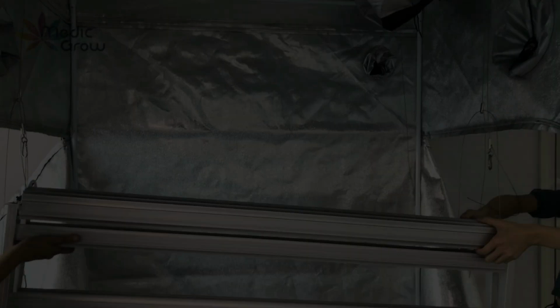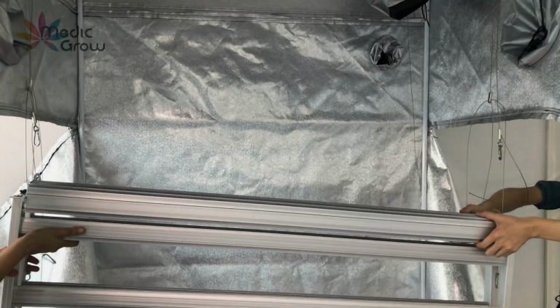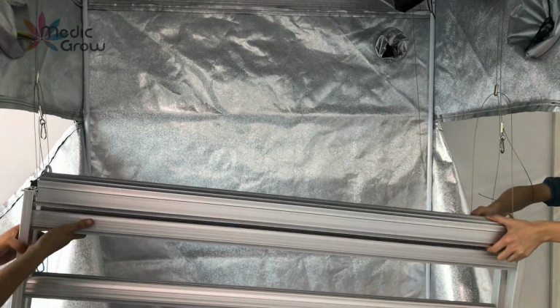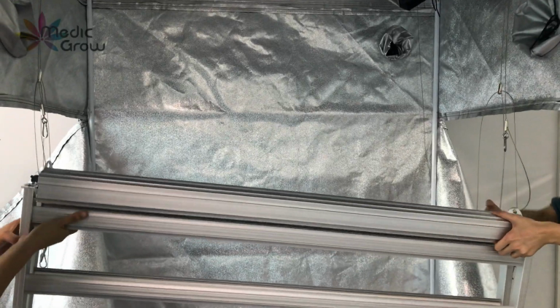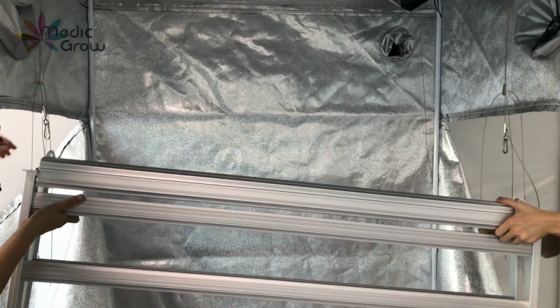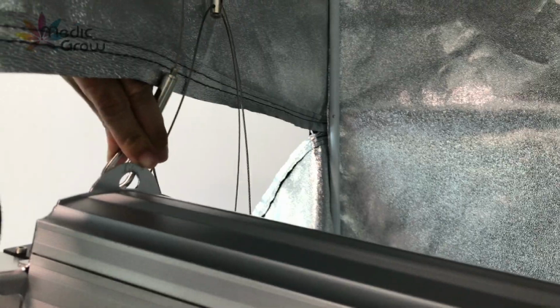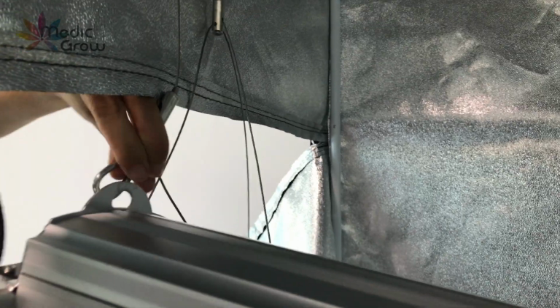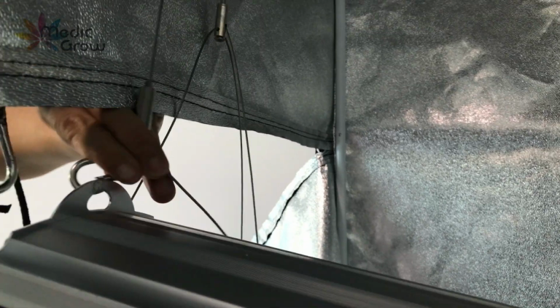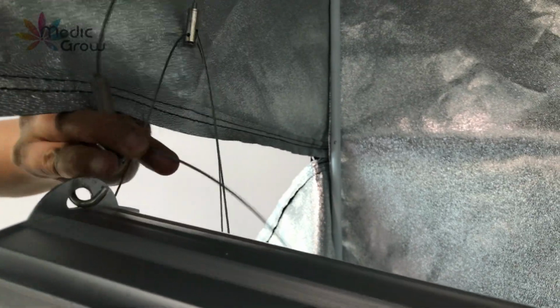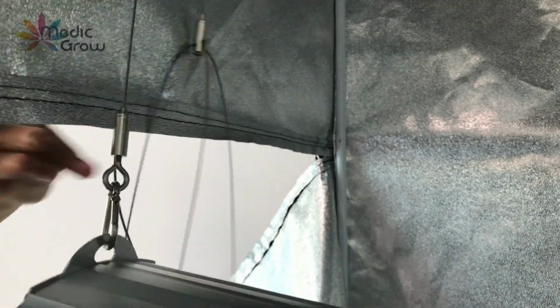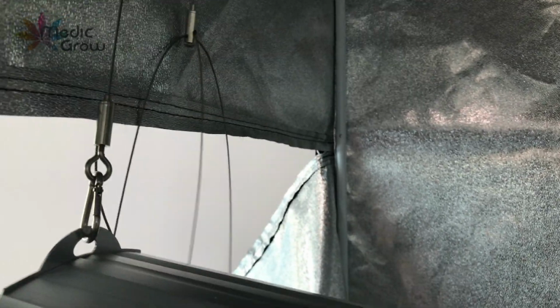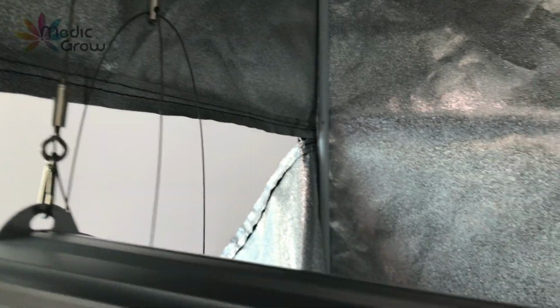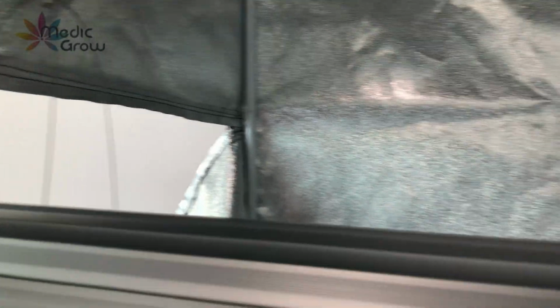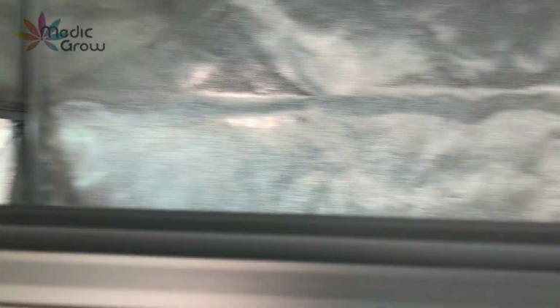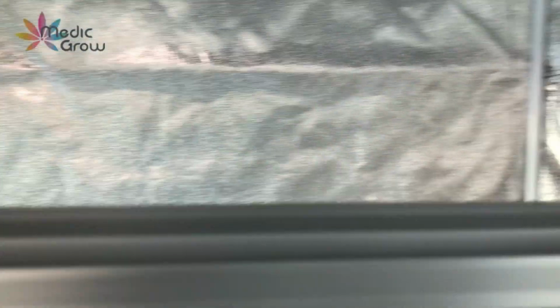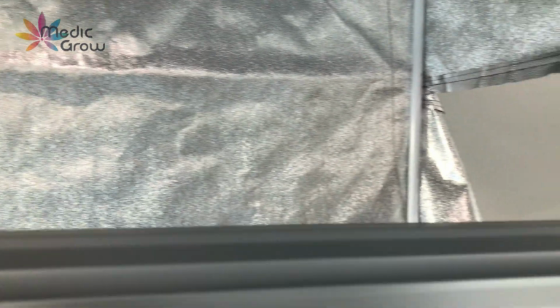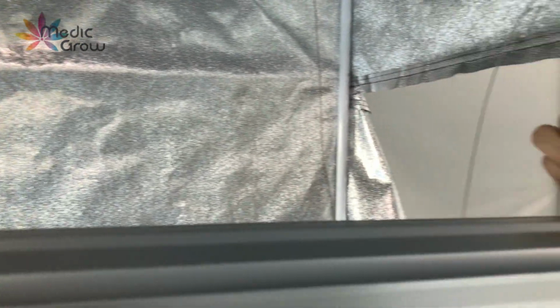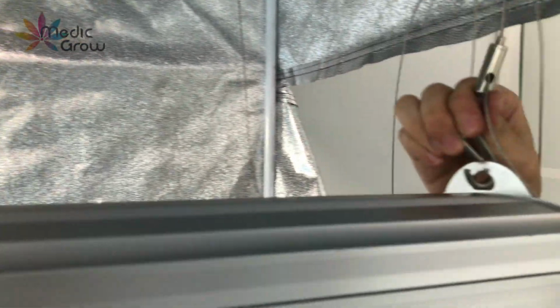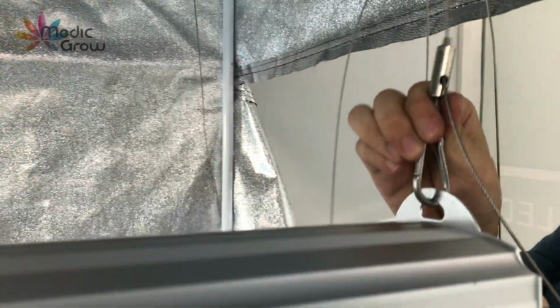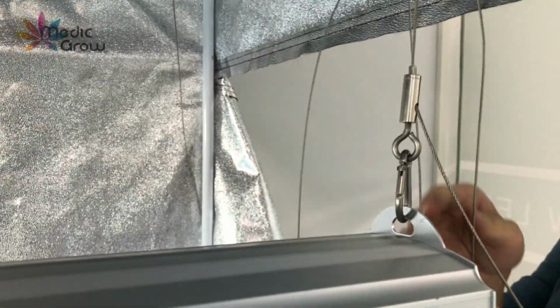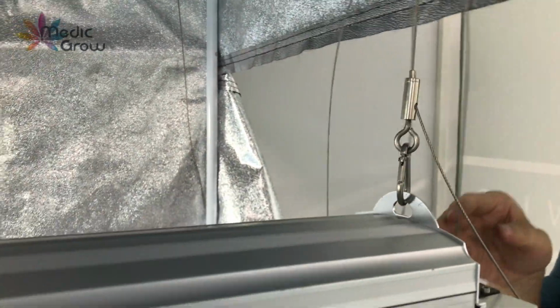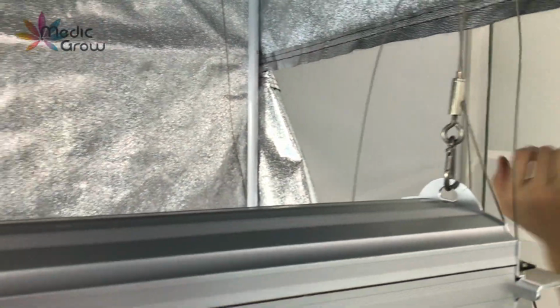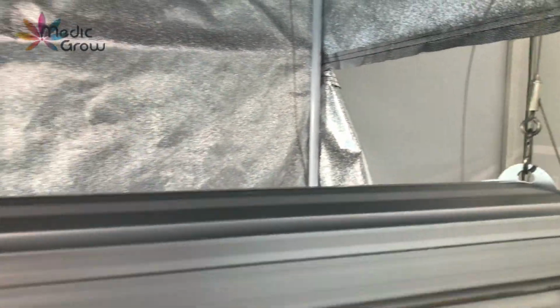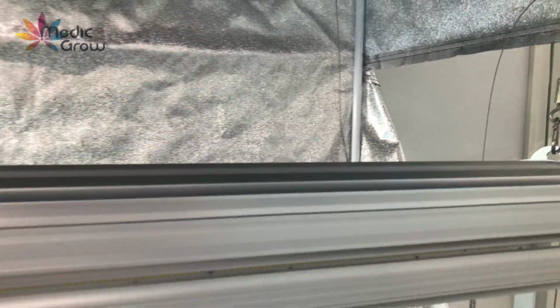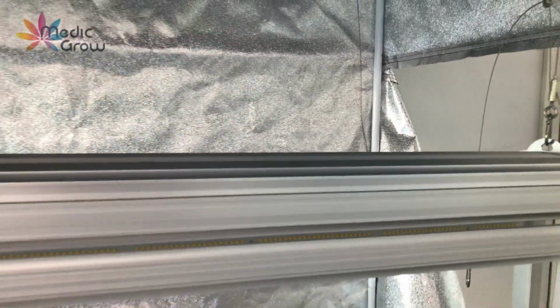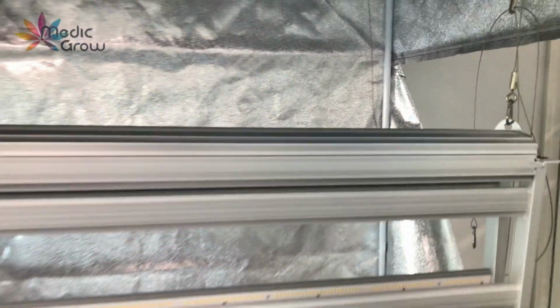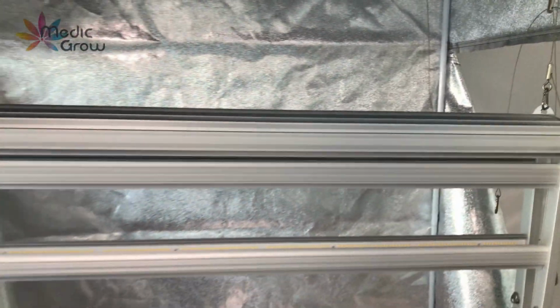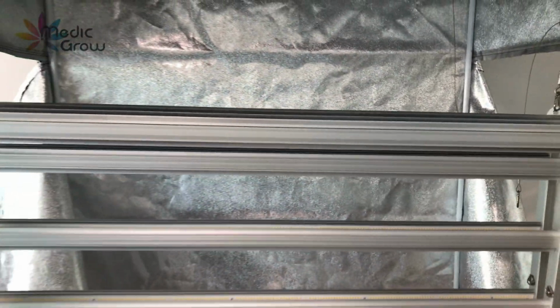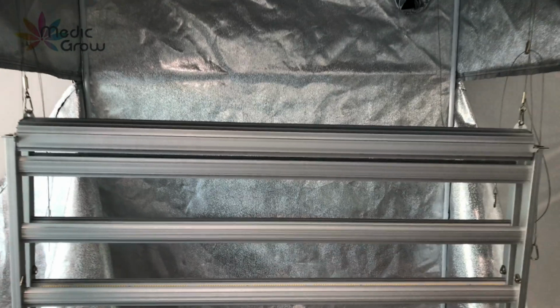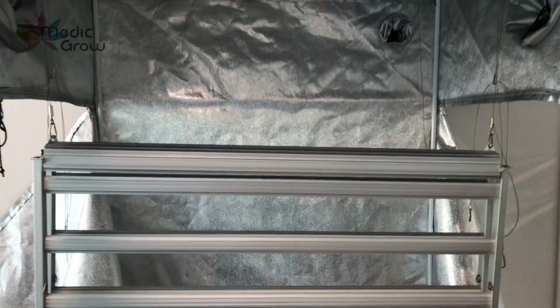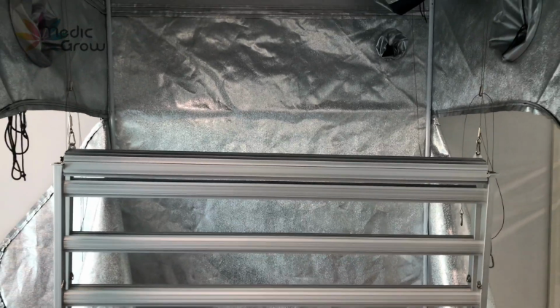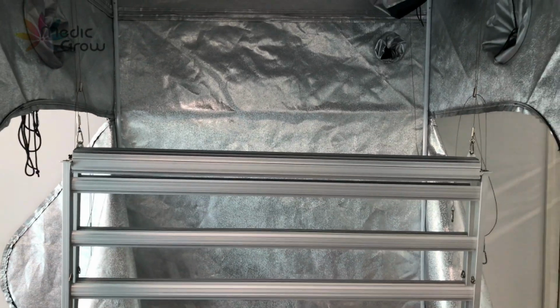Now we will show you how to hang the Medic Grow Fold 8 in your grow tent. Start with the middle mainframe. Please note that each fixture should be installed by two to three people to ensure proper support and prevent damage.